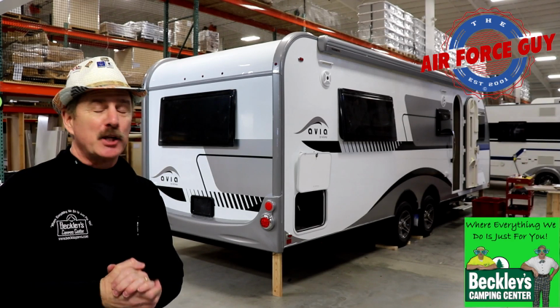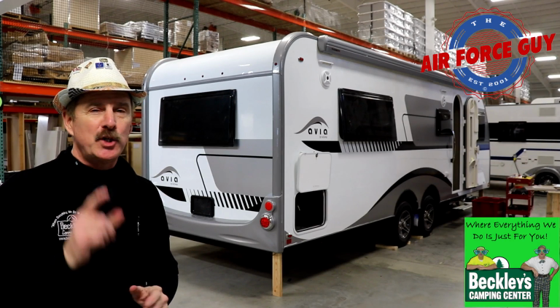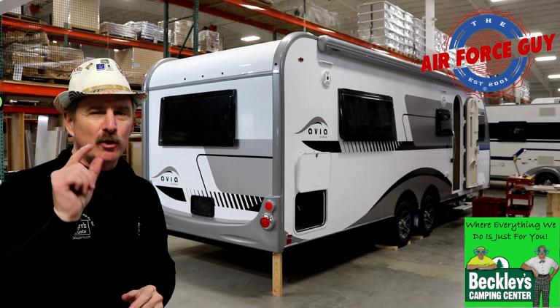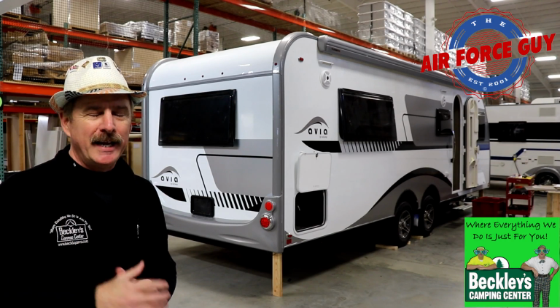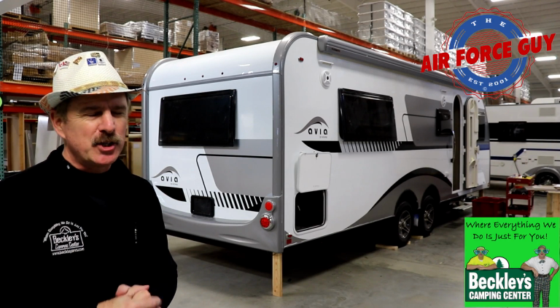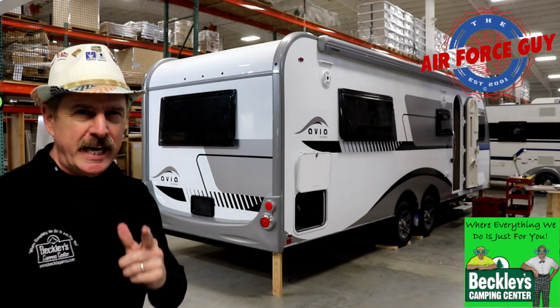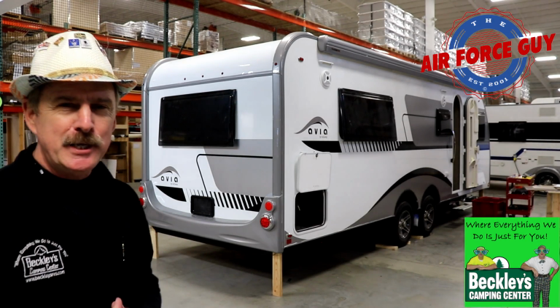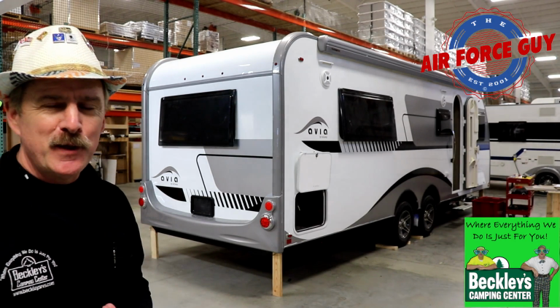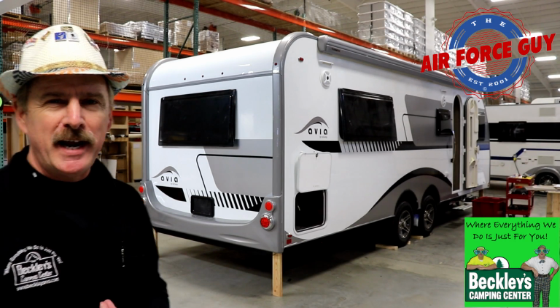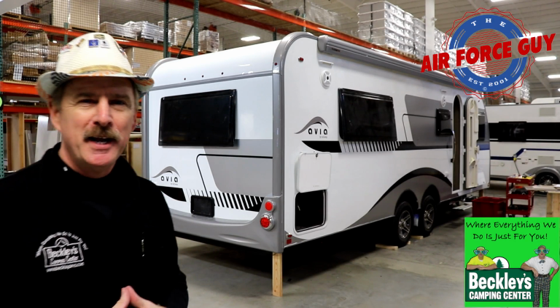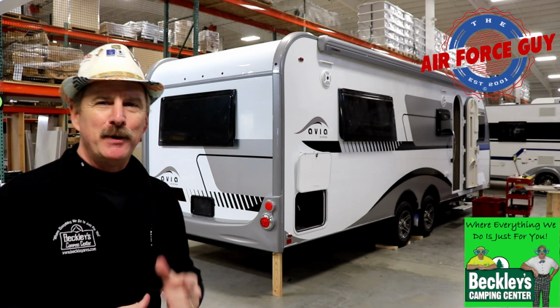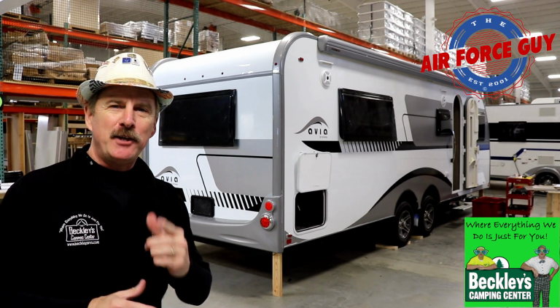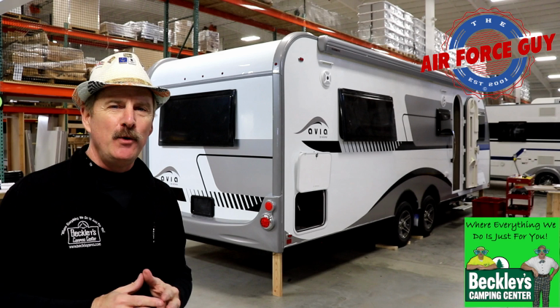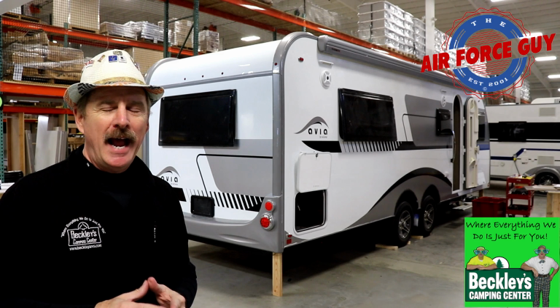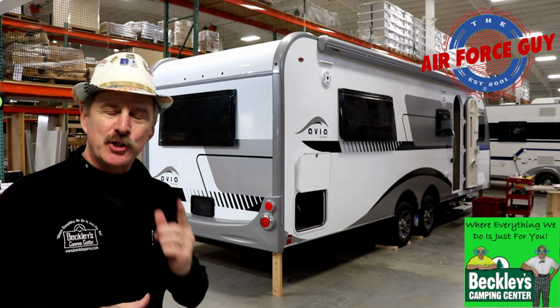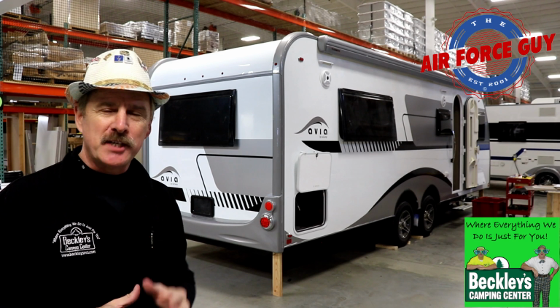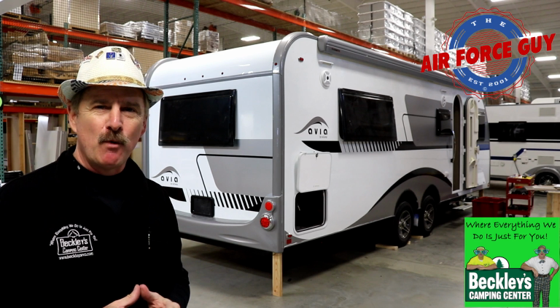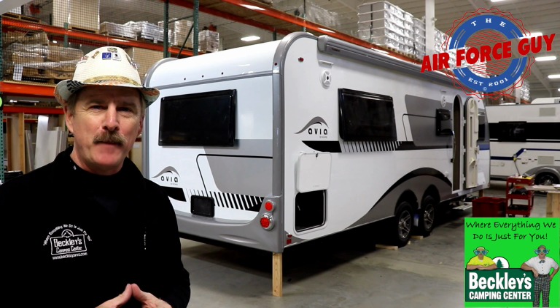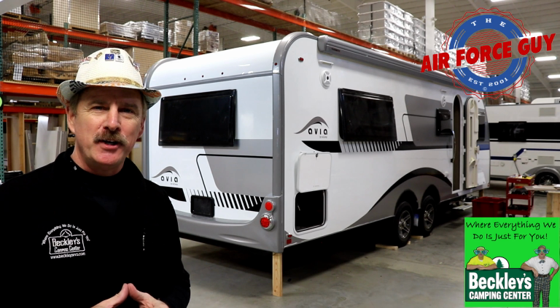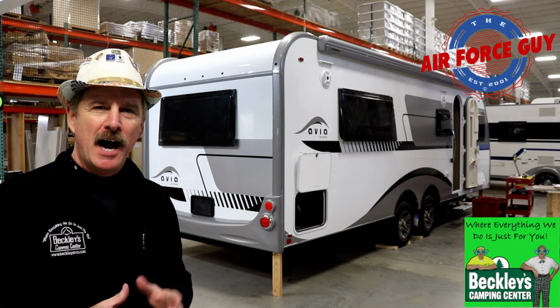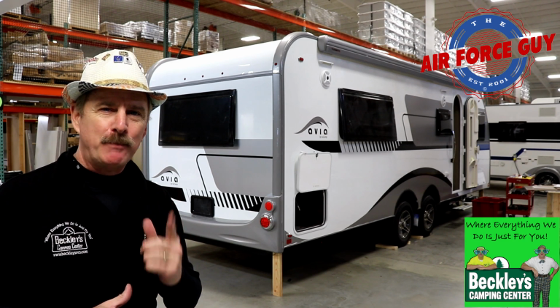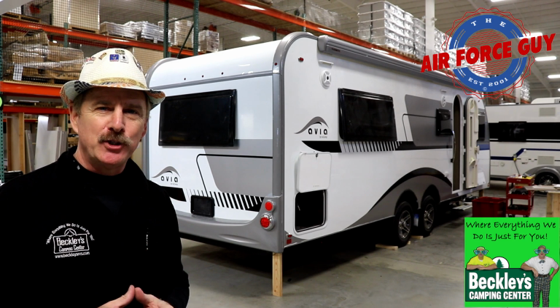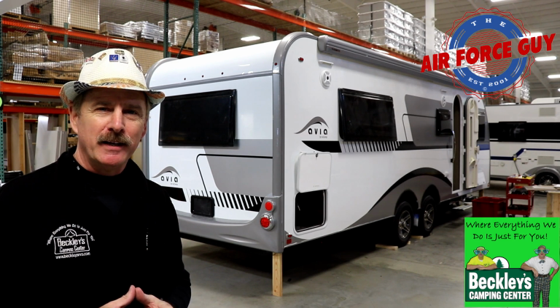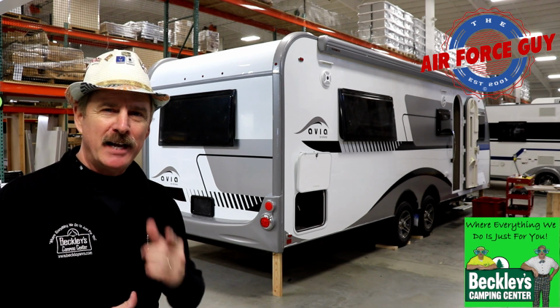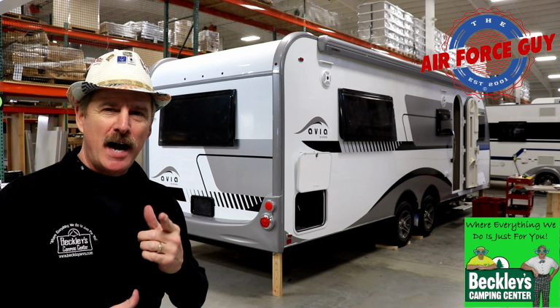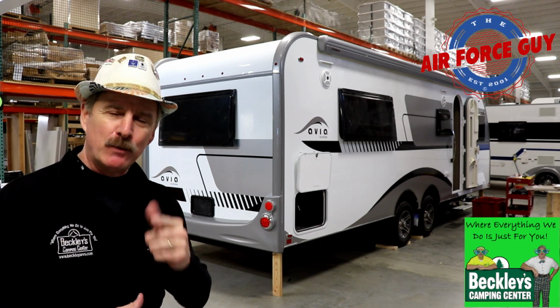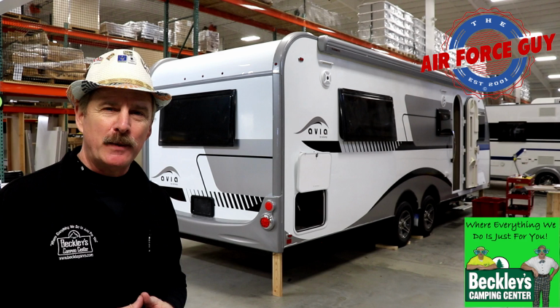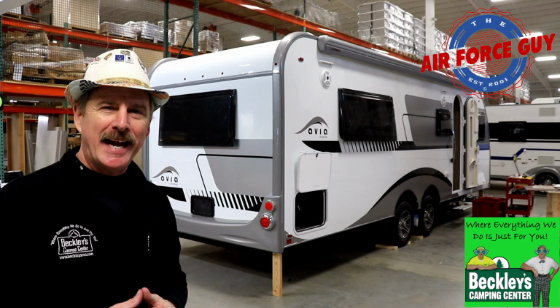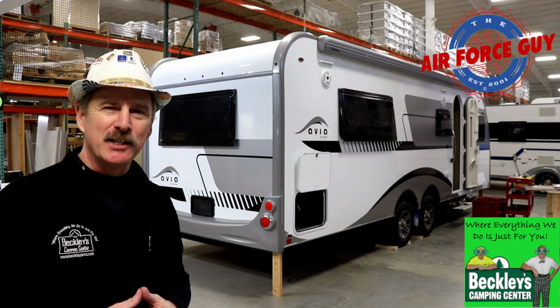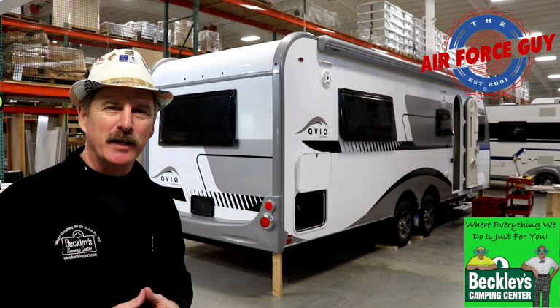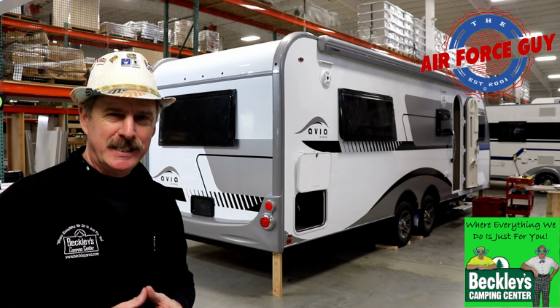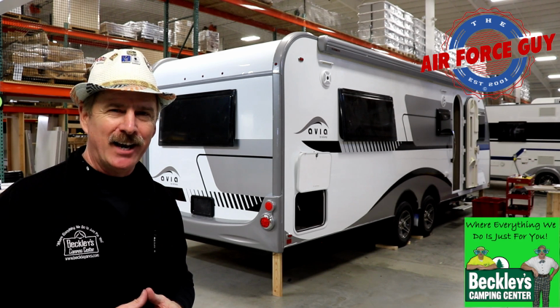I know it's just a little tease on this Avia, but stay tuned. As soon as I have more information, I'll be bringing it to you. Thanks for watching, and we'll be coming back at you again soon. Take care.